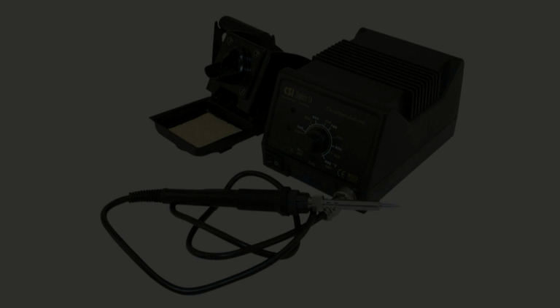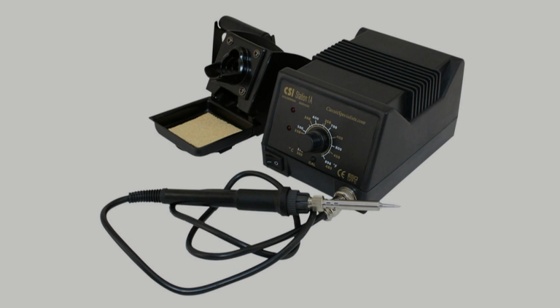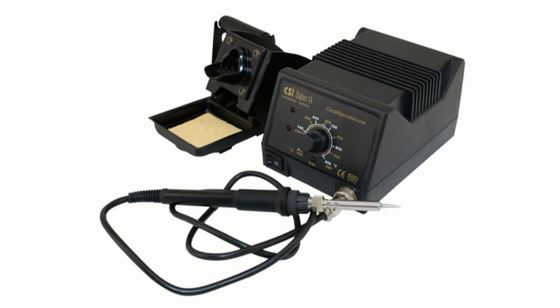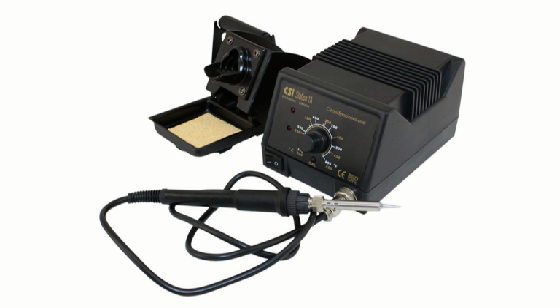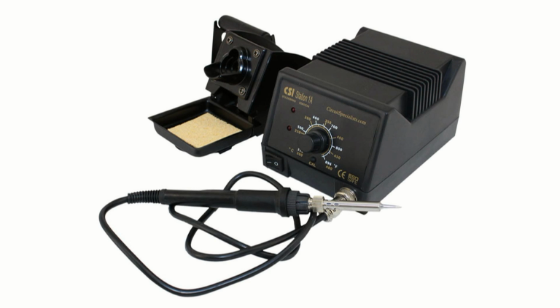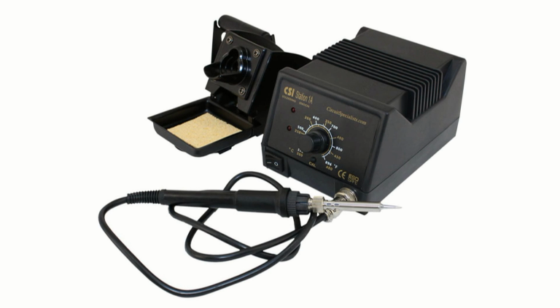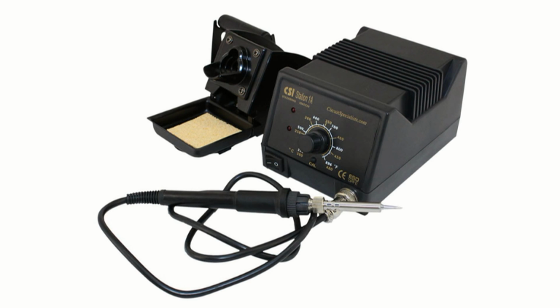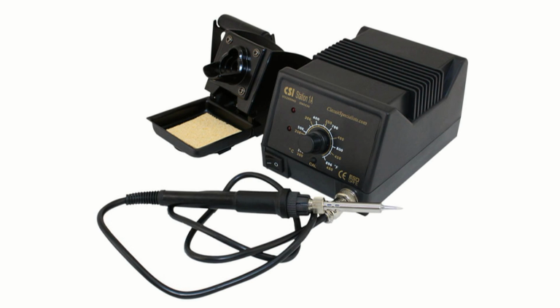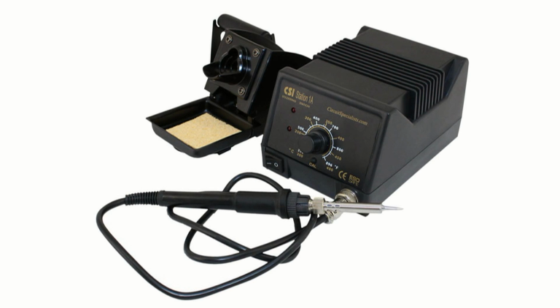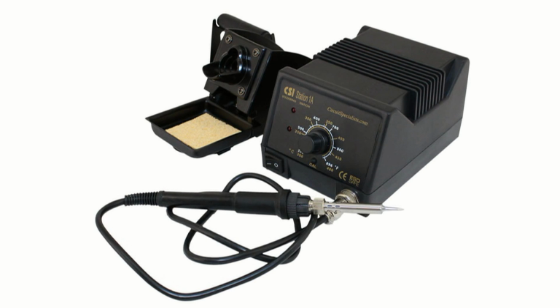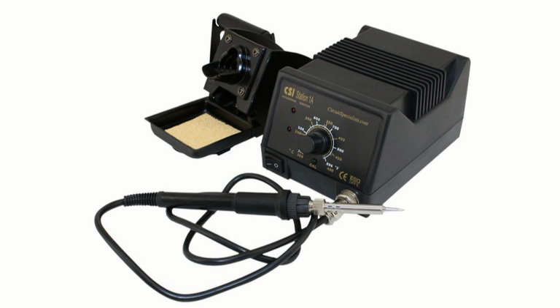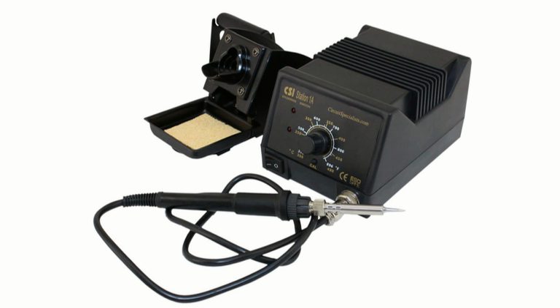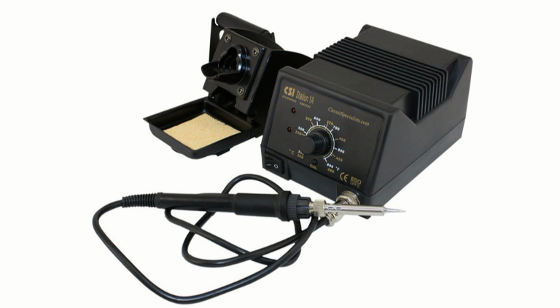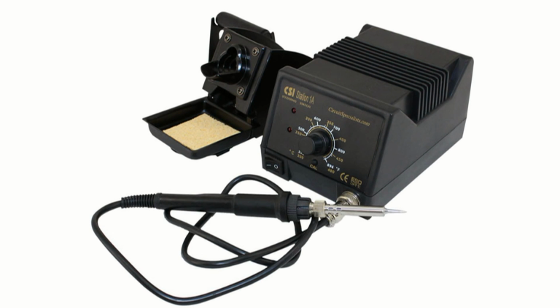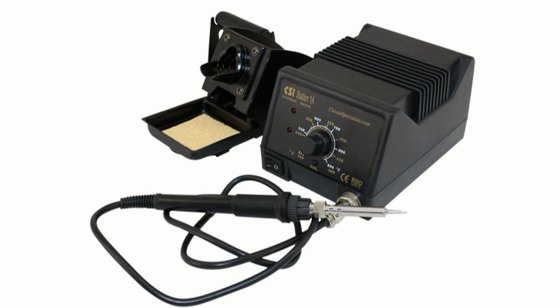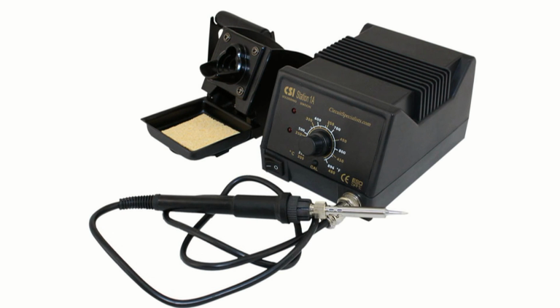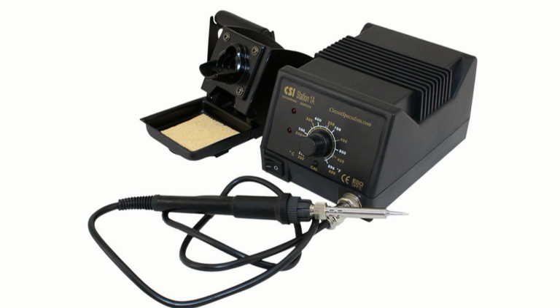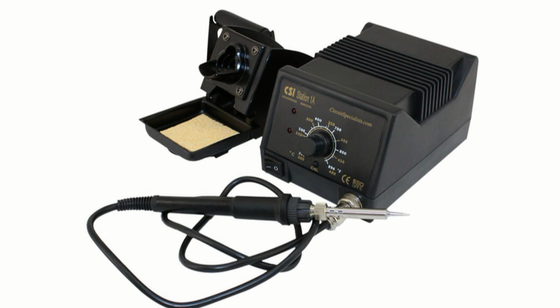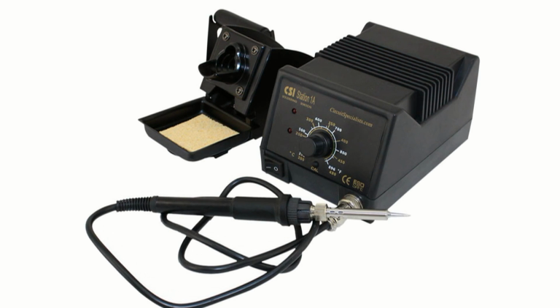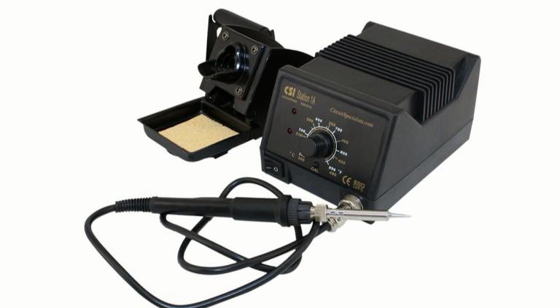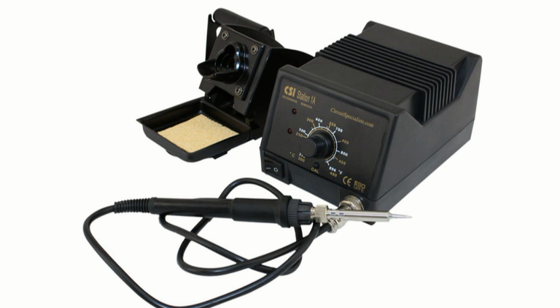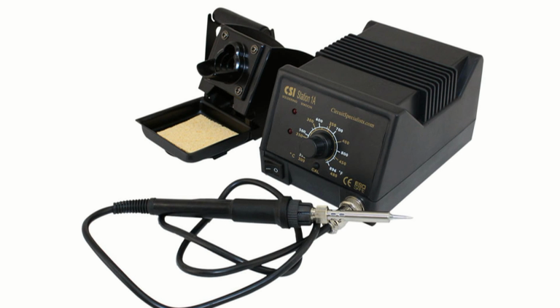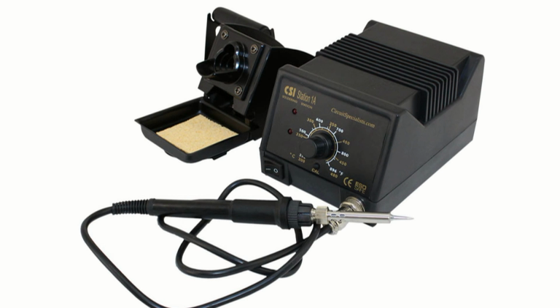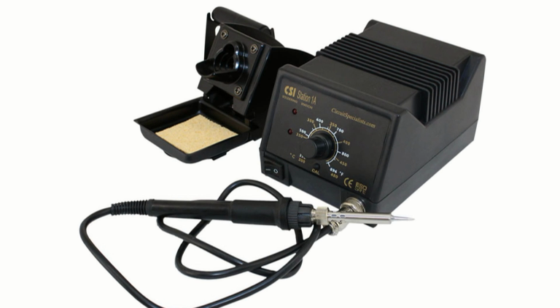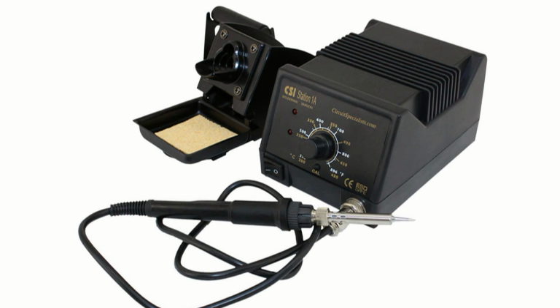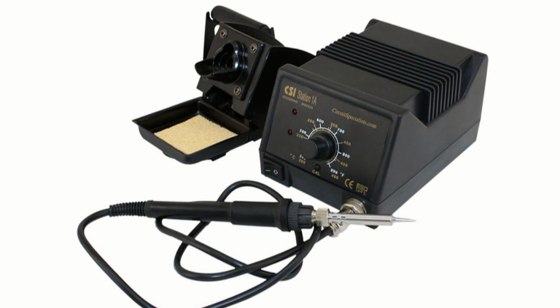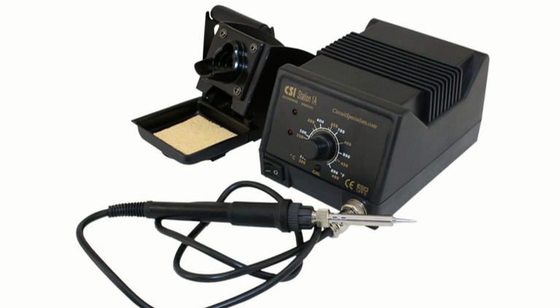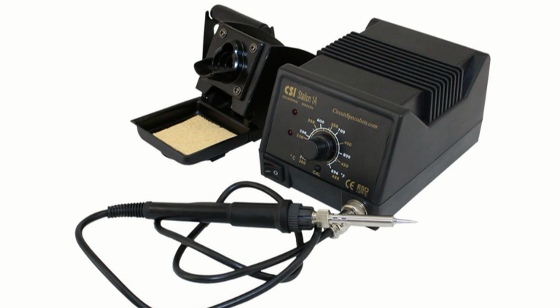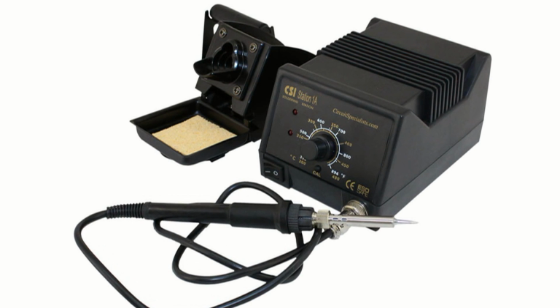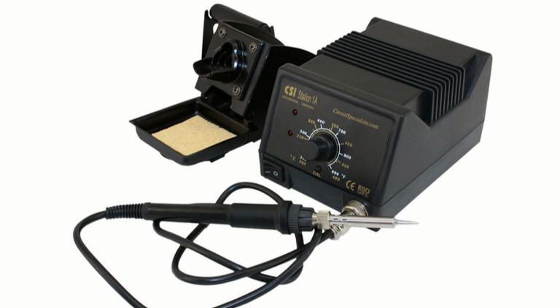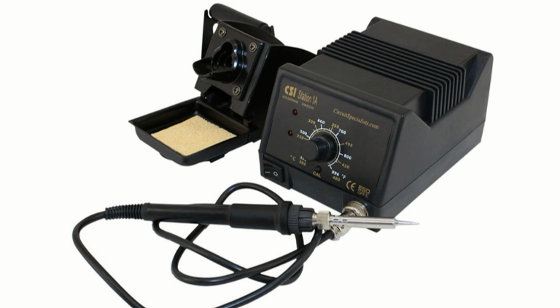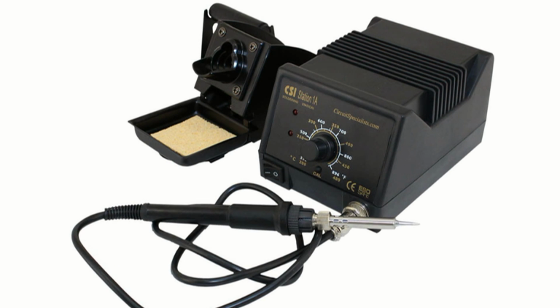With traditional corded soldering irons, you're stuck using a single temperature that may not be ideal for separate soldering projects. Different projects will force you to use multiple irons of different wattages, which is a hassle.